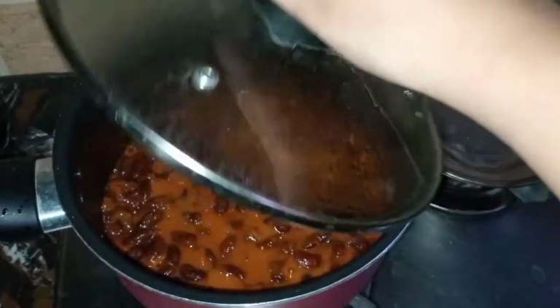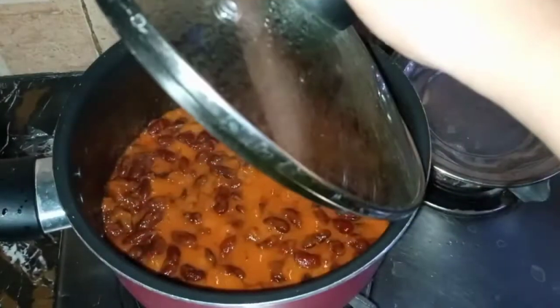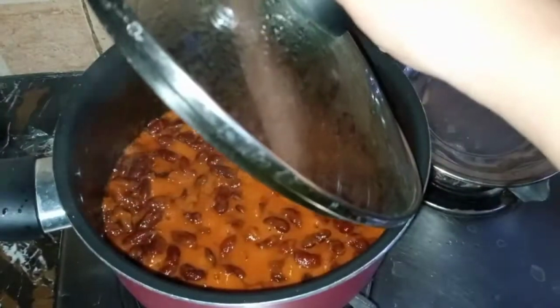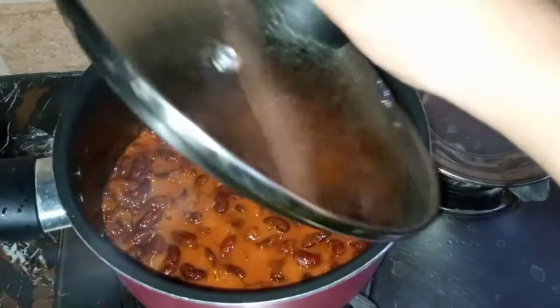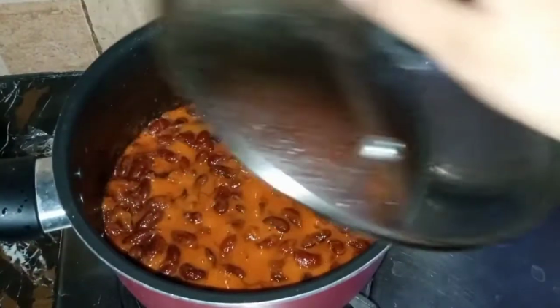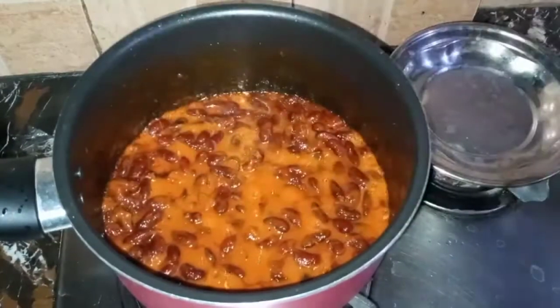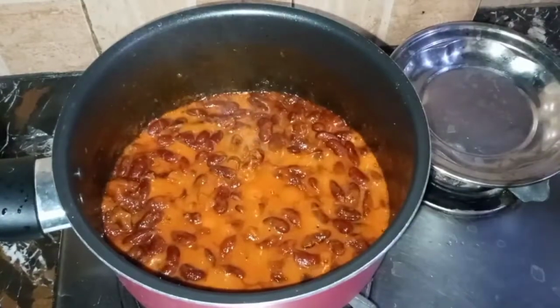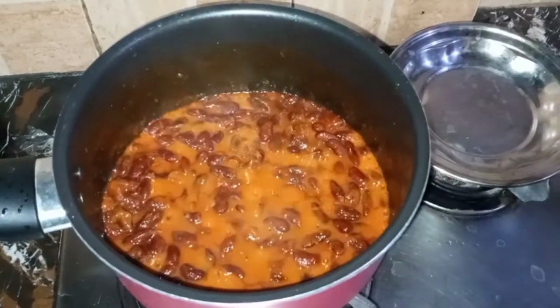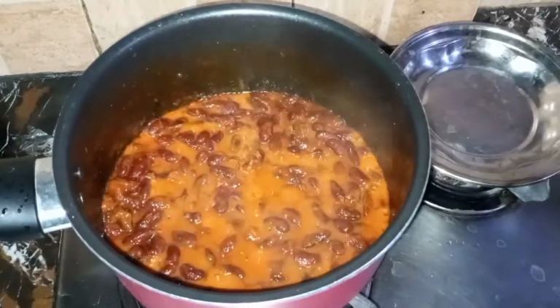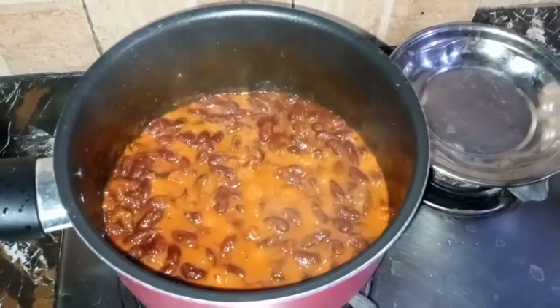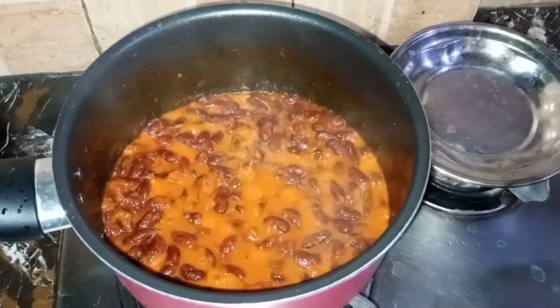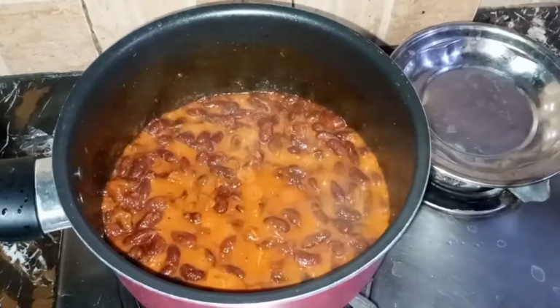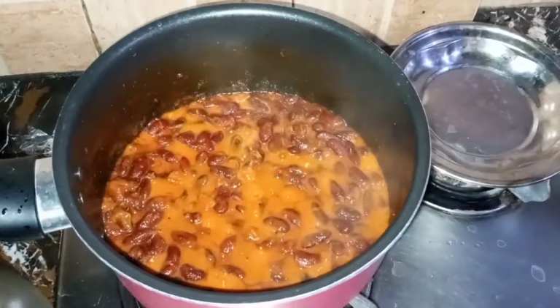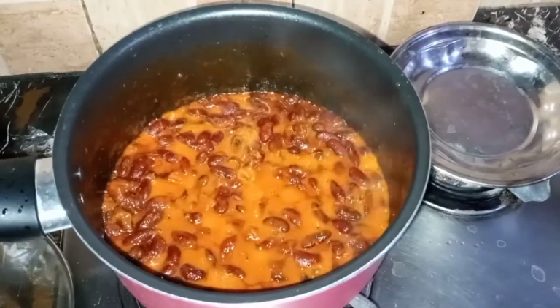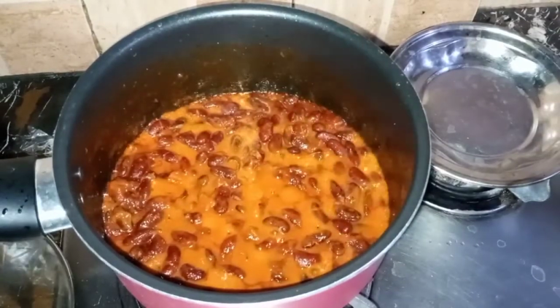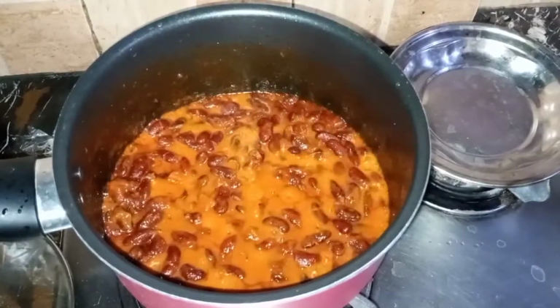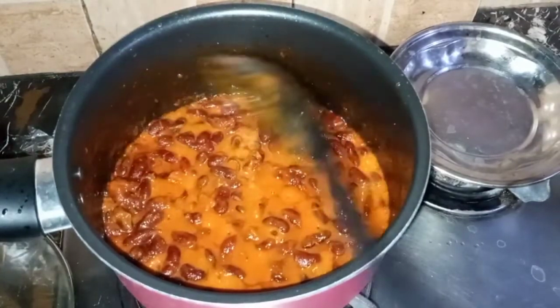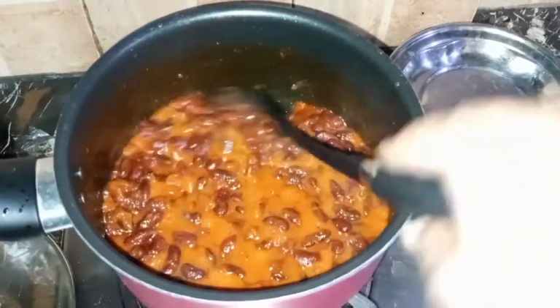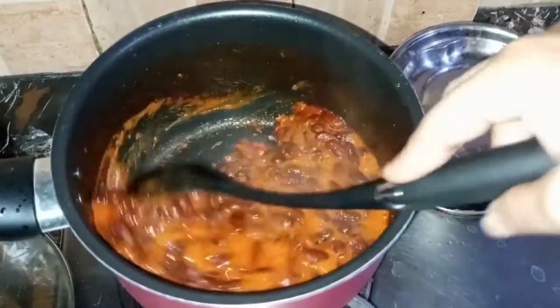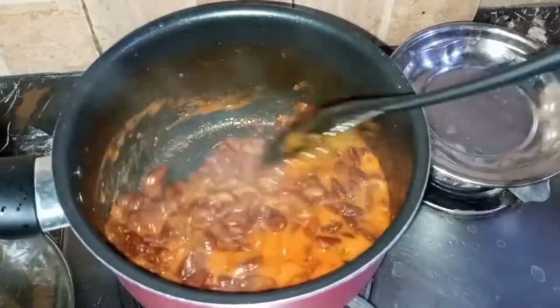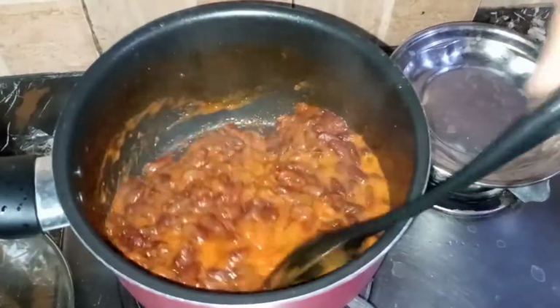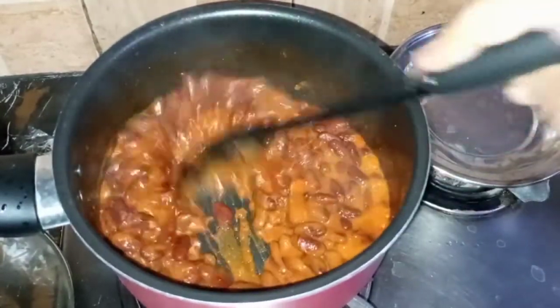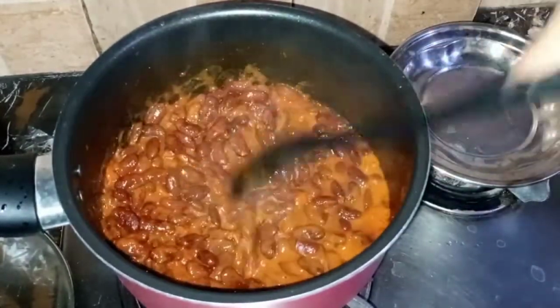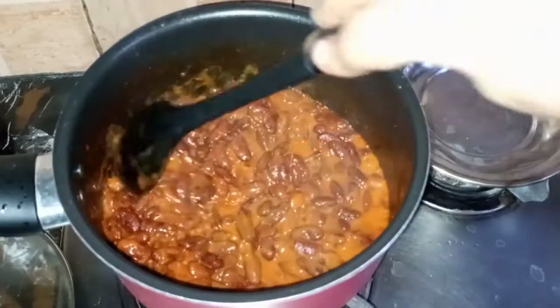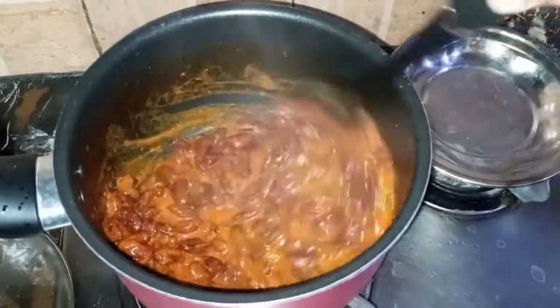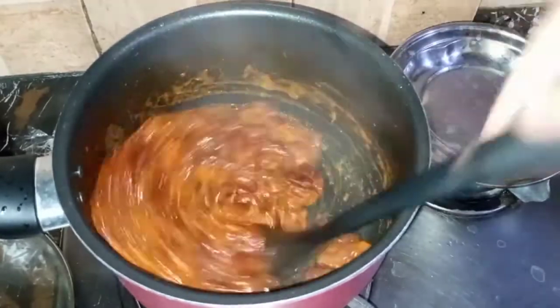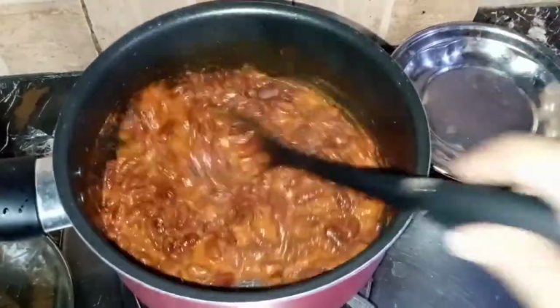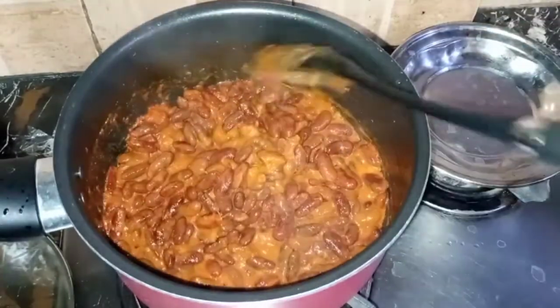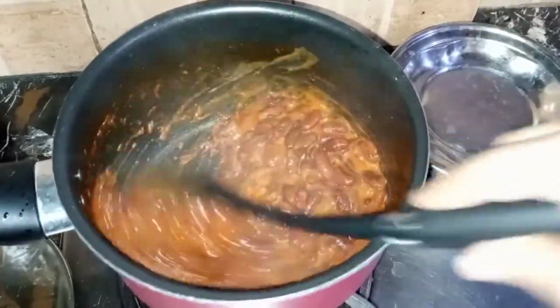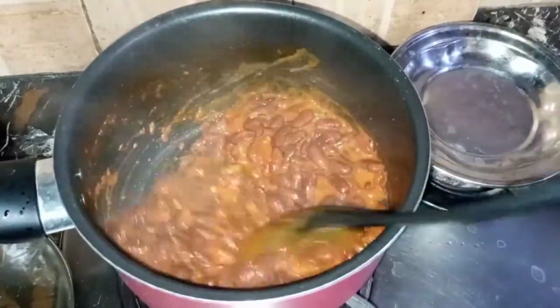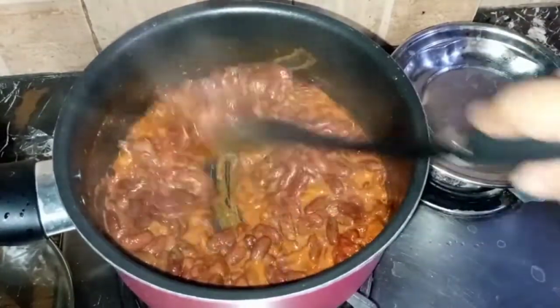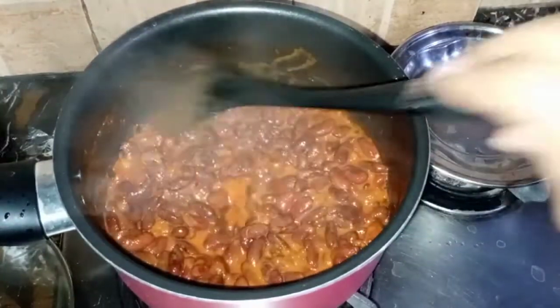The beans are ready. Now I will add these beans. The beans are ready.